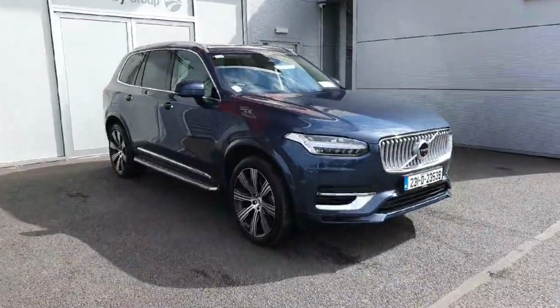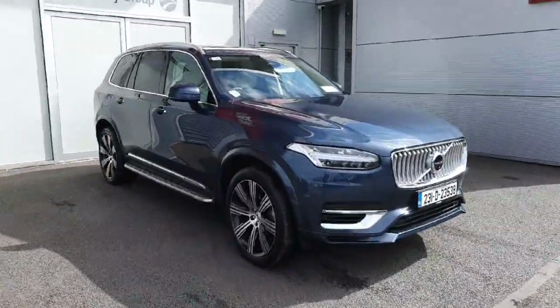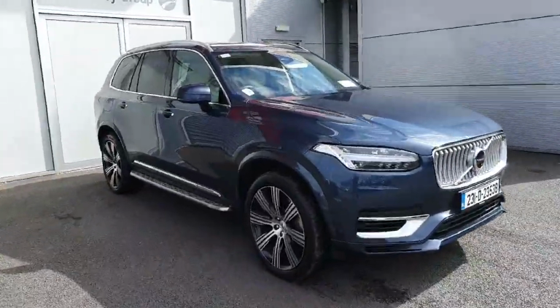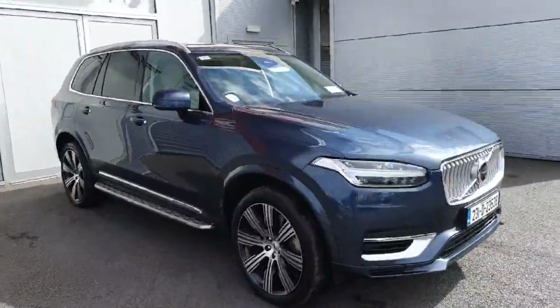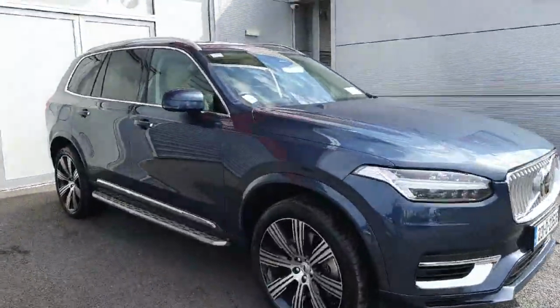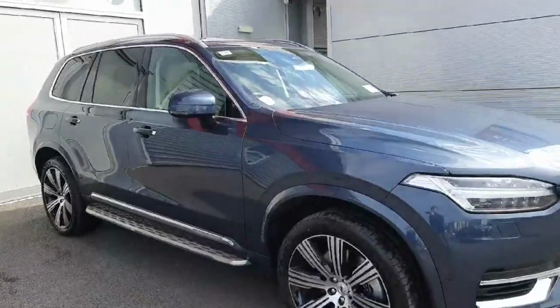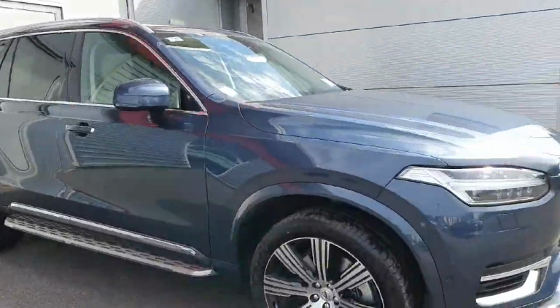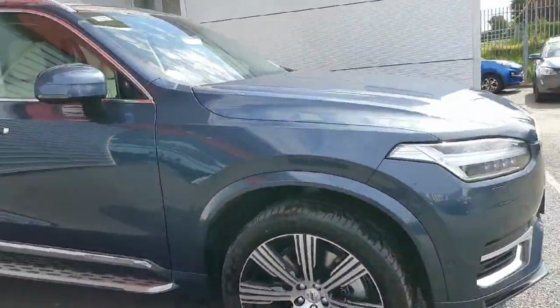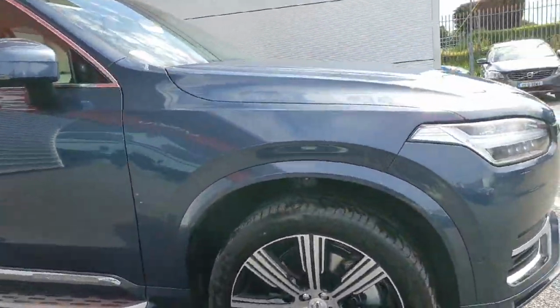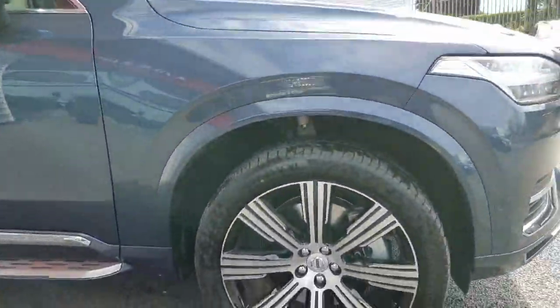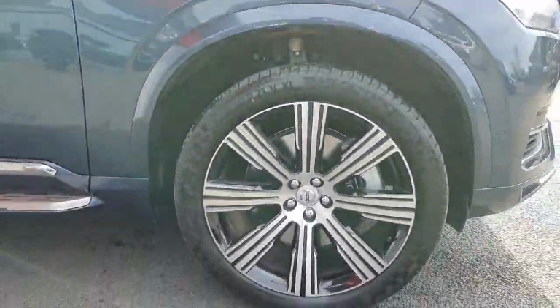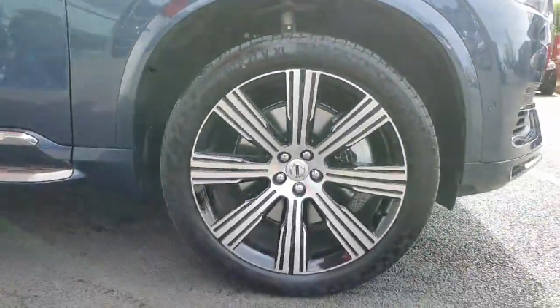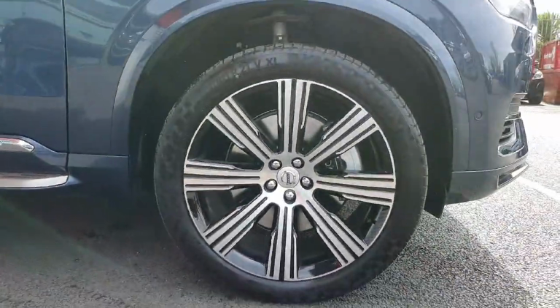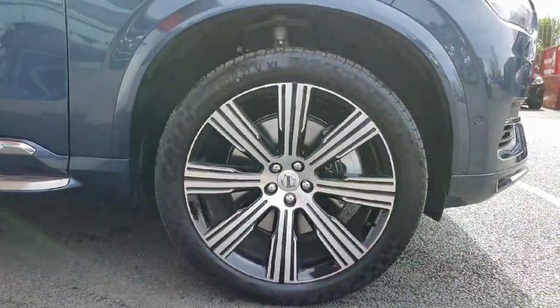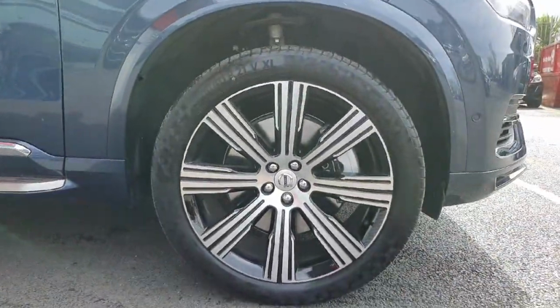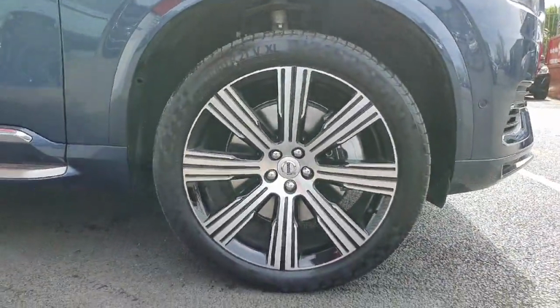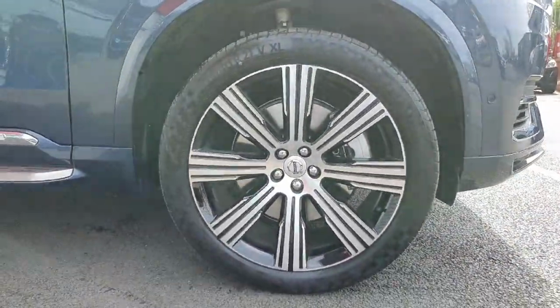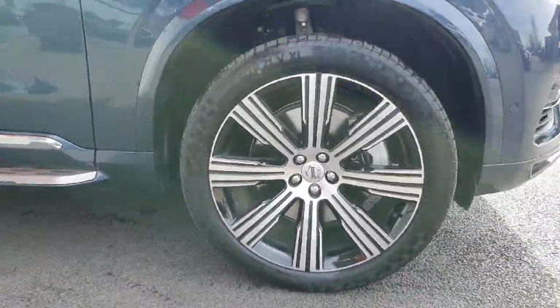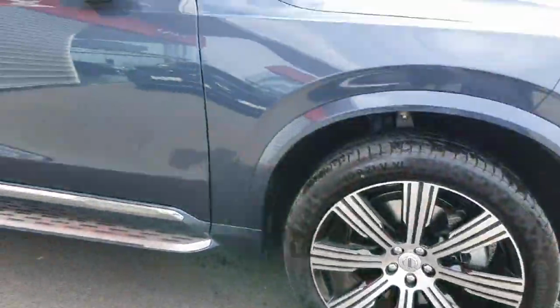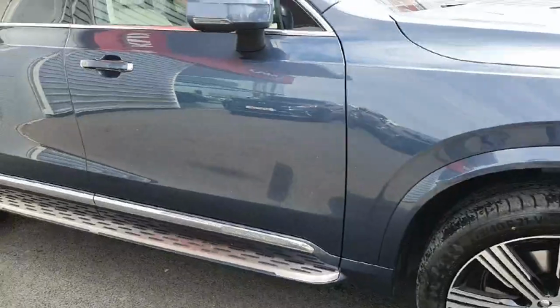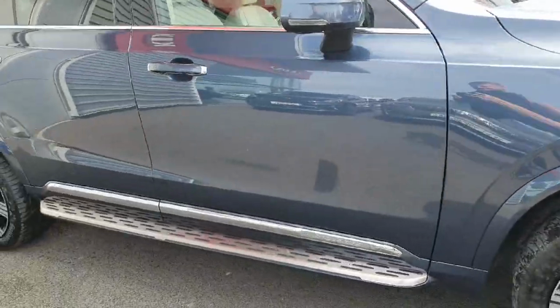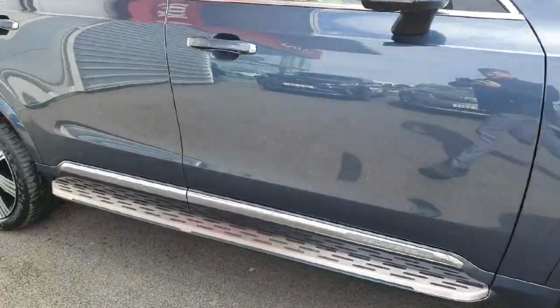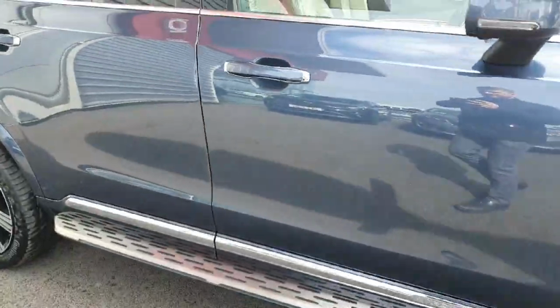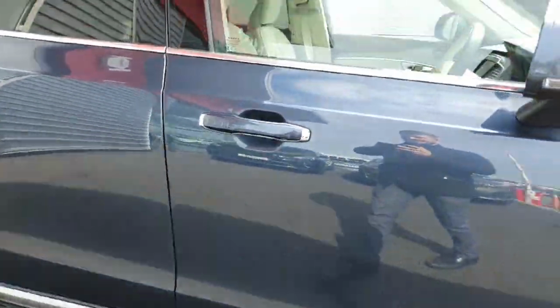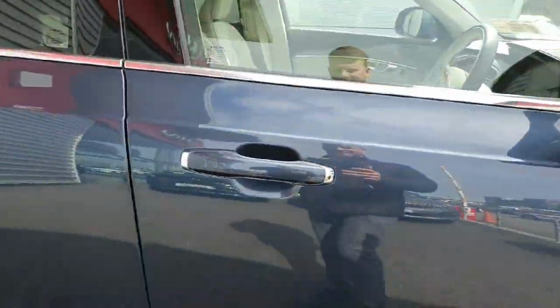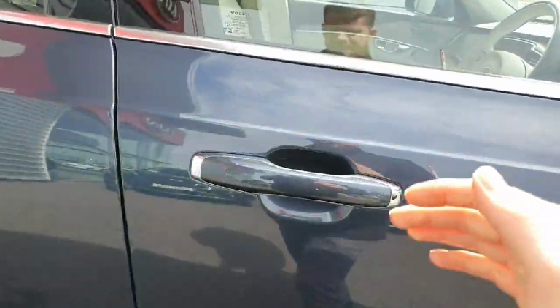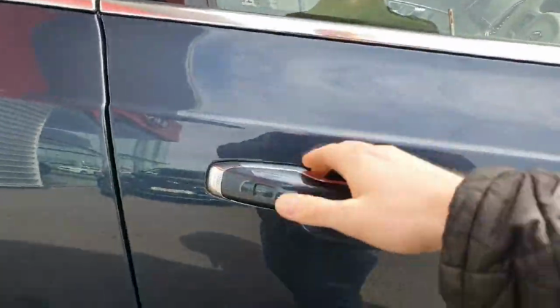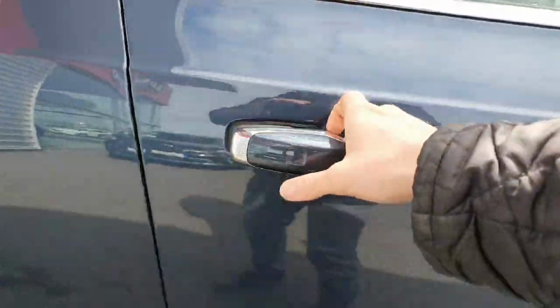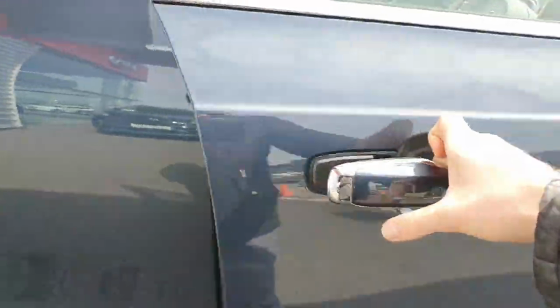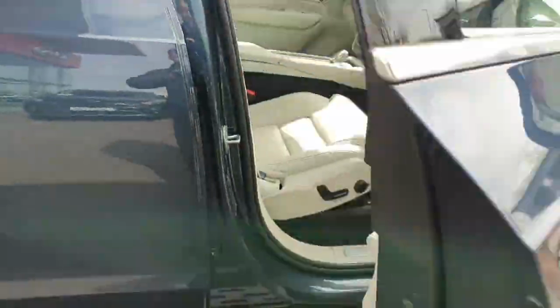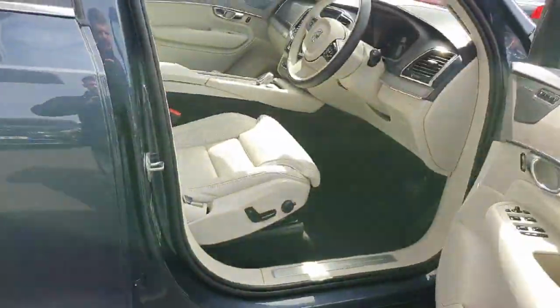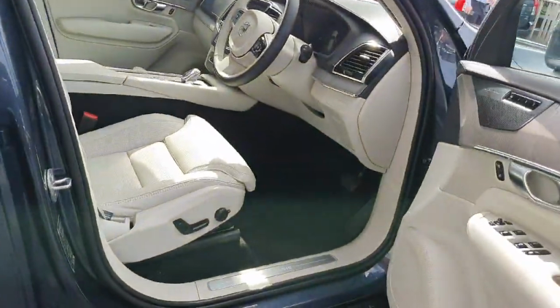We have the exterior colour denim blue, with 21-inch alloys on the car as well. Now these side steps are an accessory — they can be fitted with keyless entry on the car.